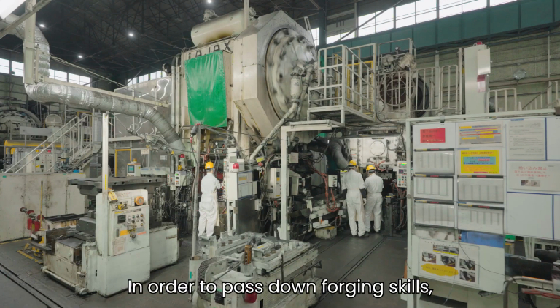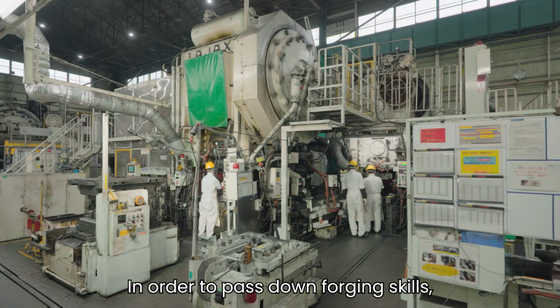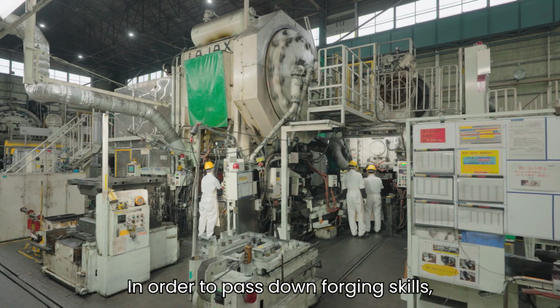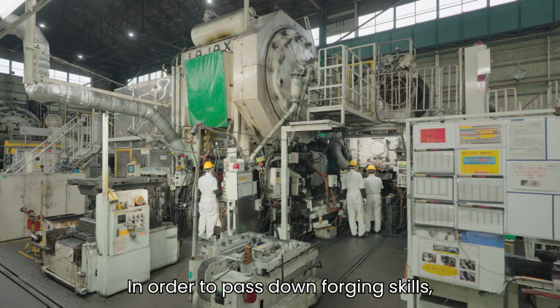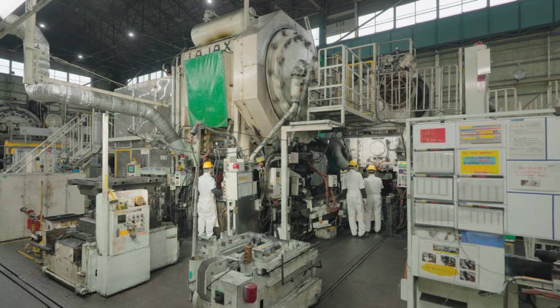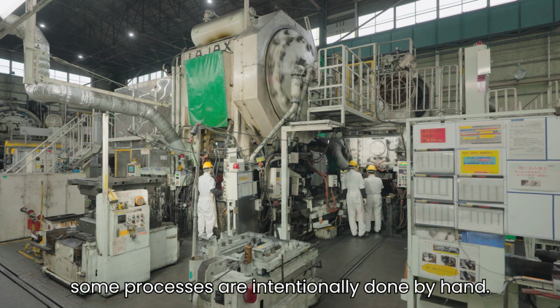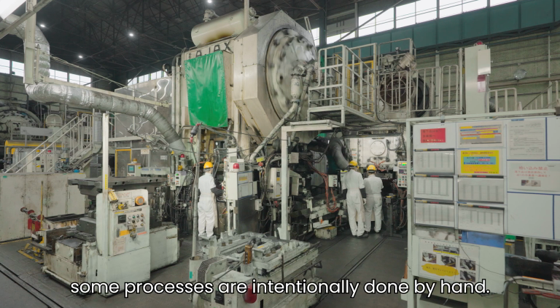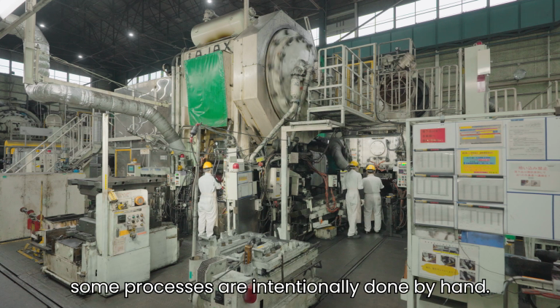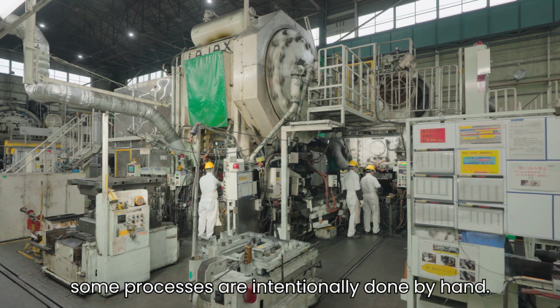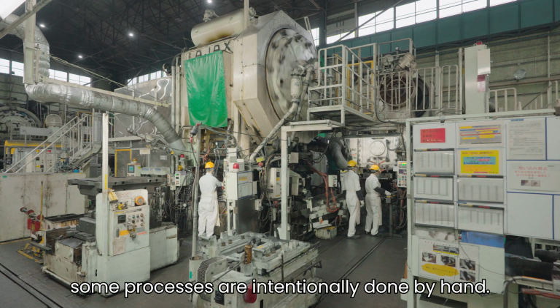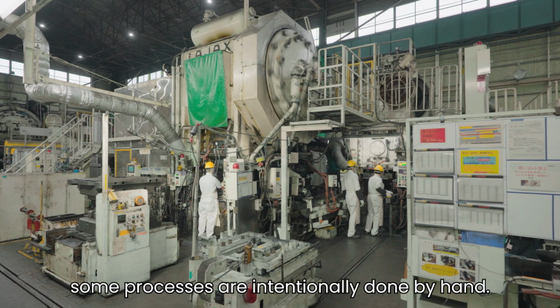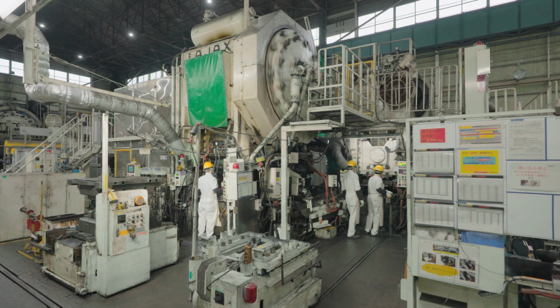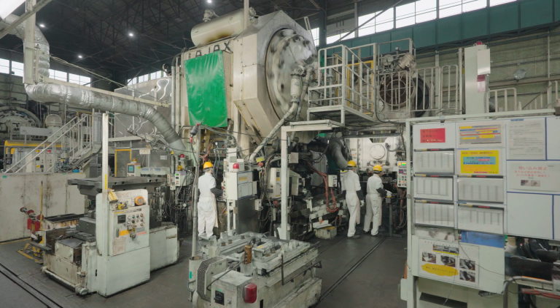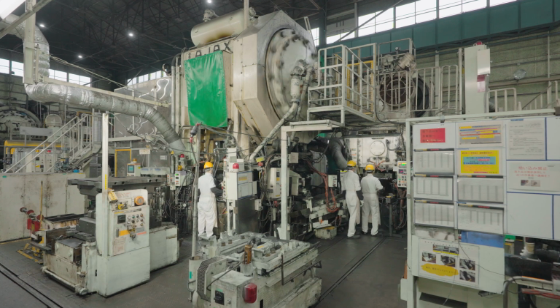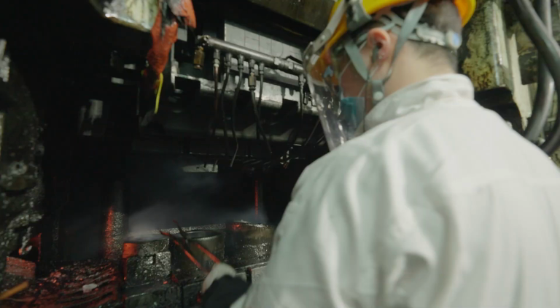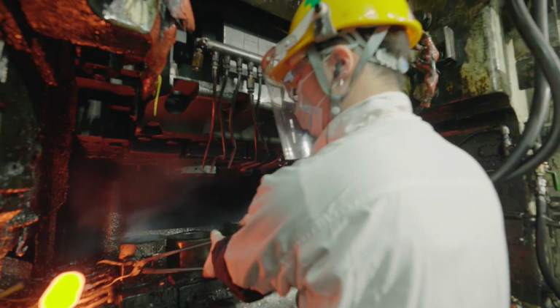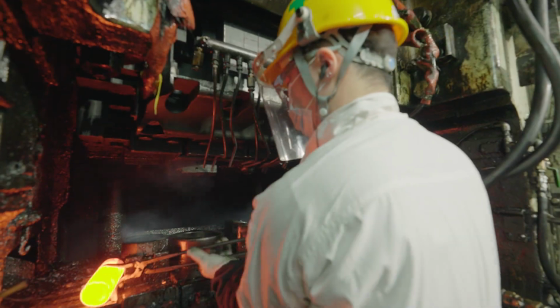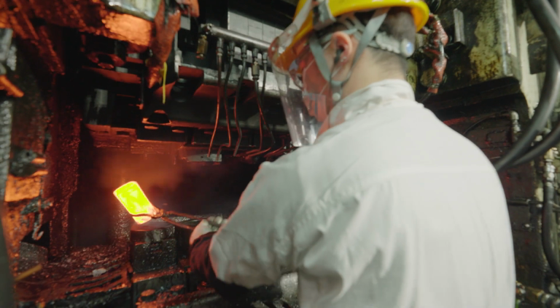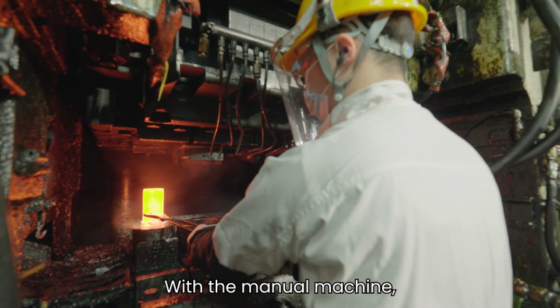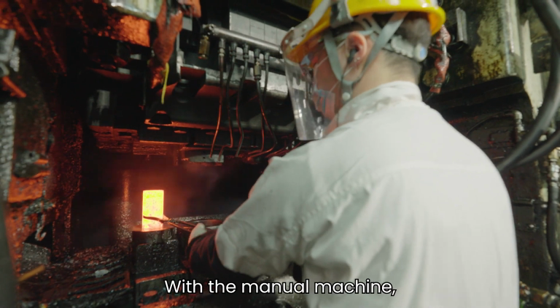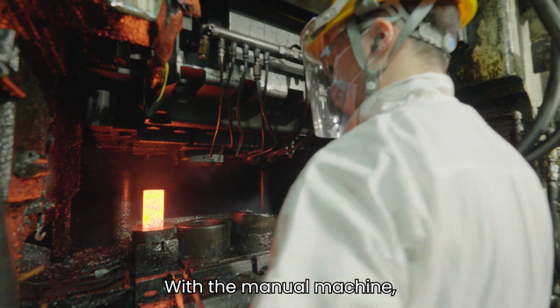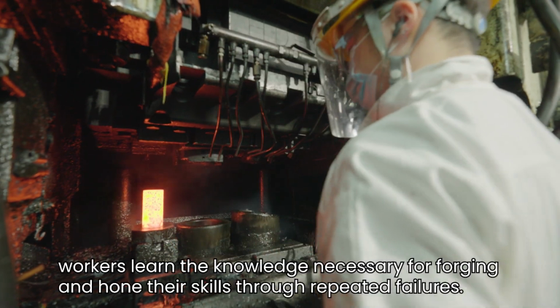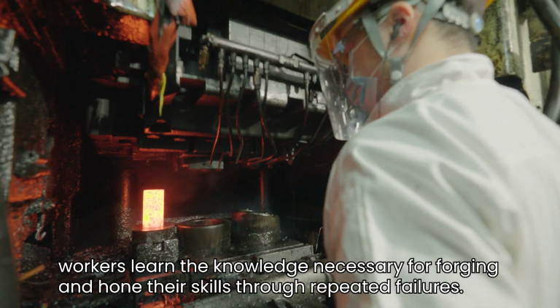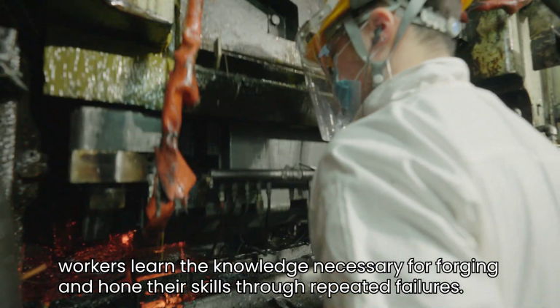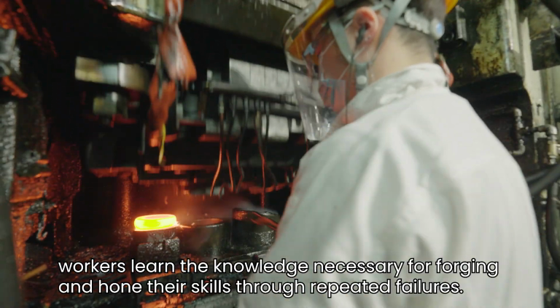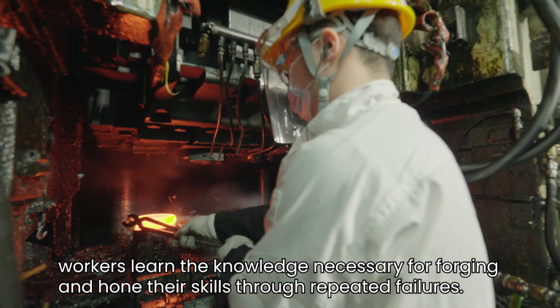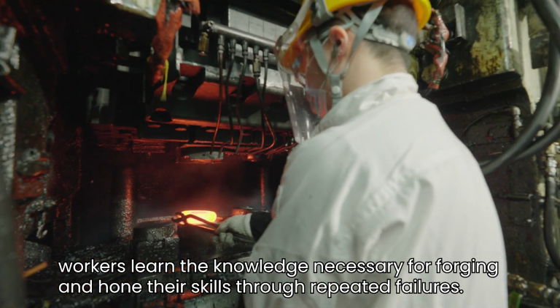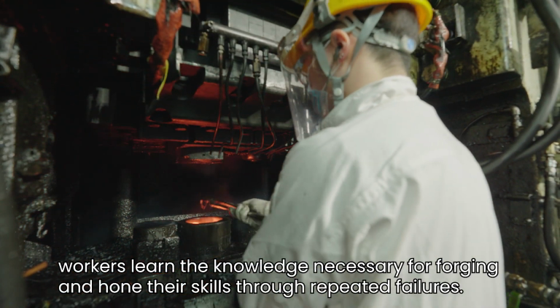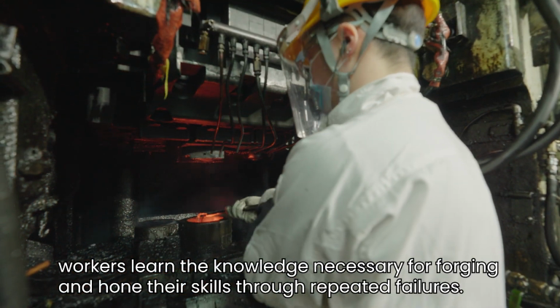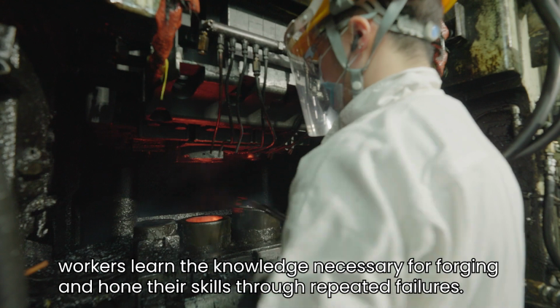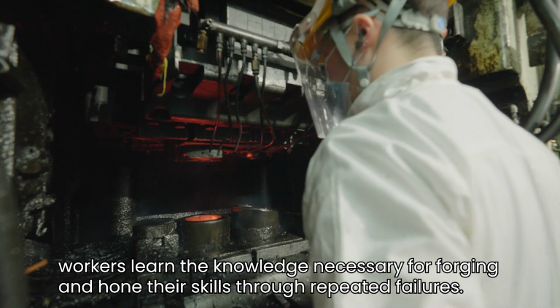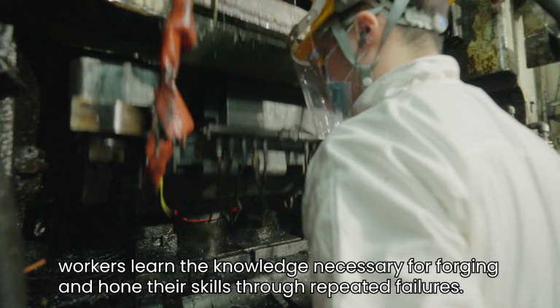In order to pass down forging skills, some processes are intentionally done by hand. With the manual machine, workers learn the knowledge necessary for forging and hone their skills through repeated failures.